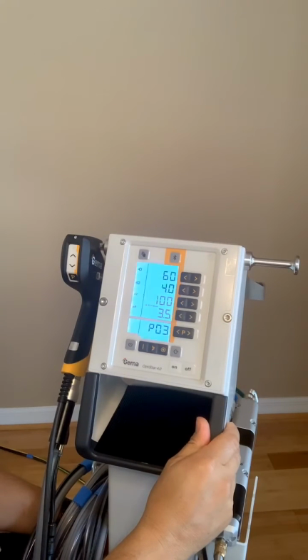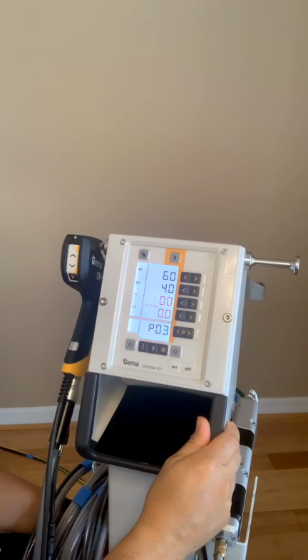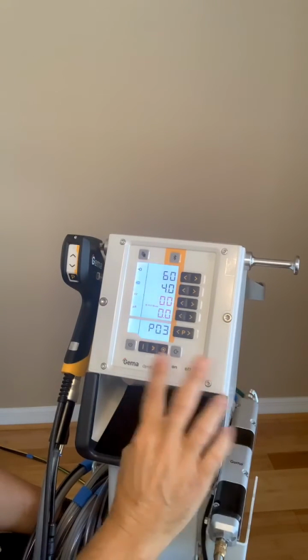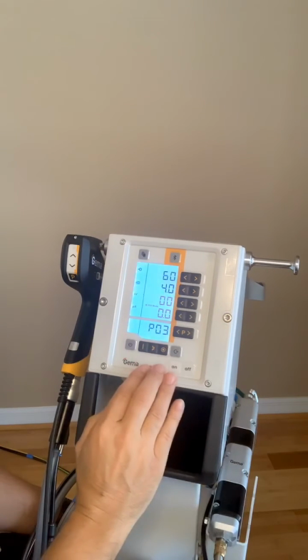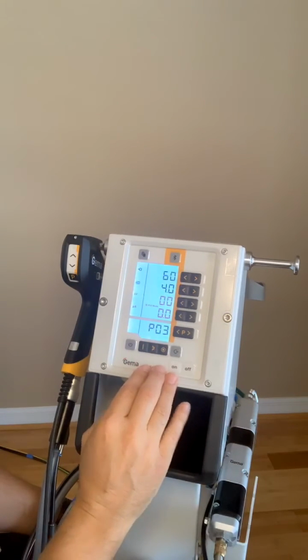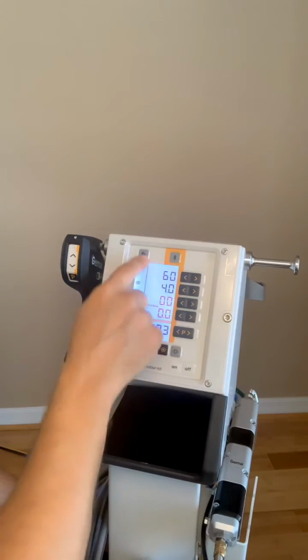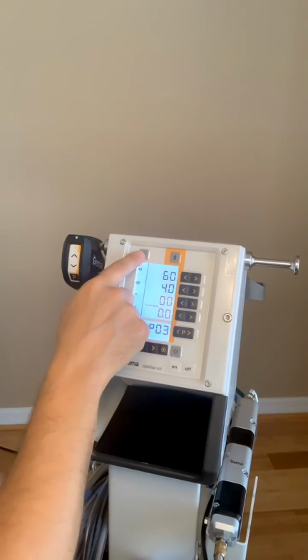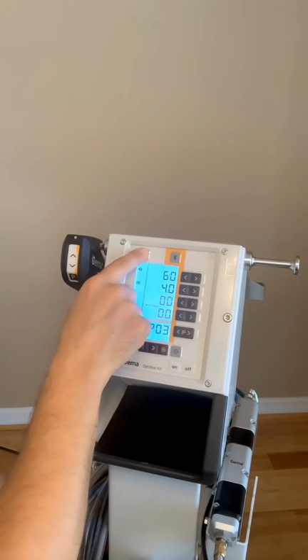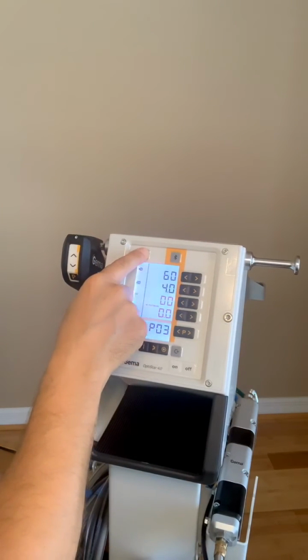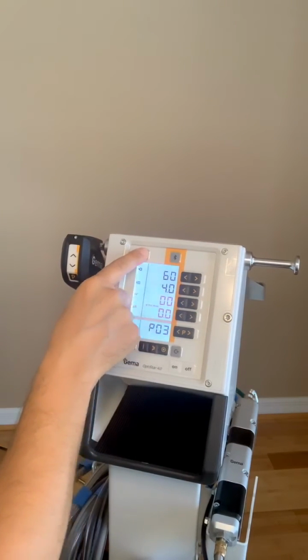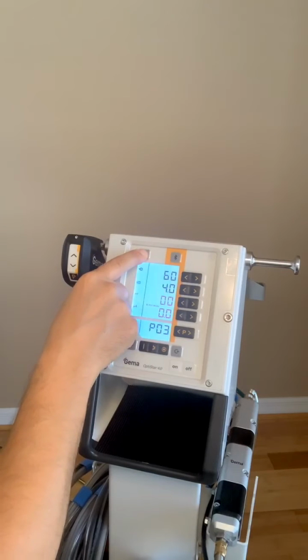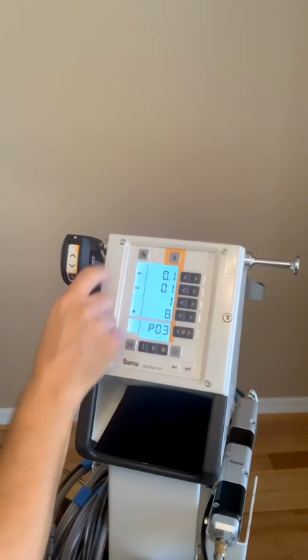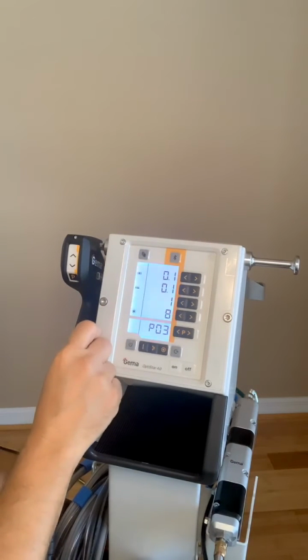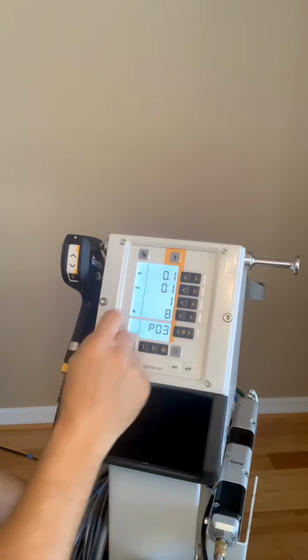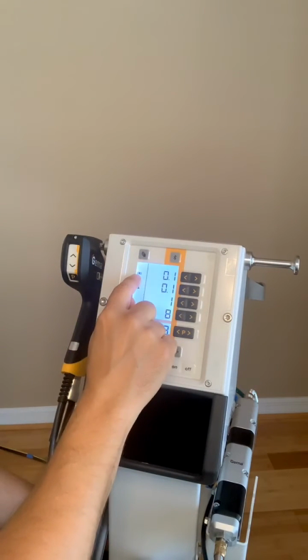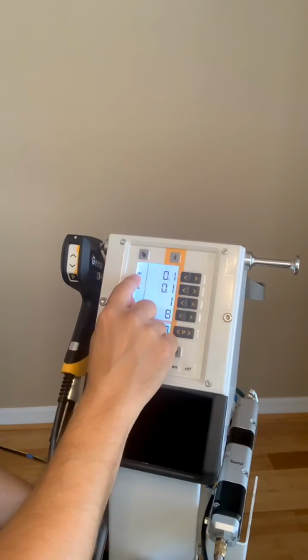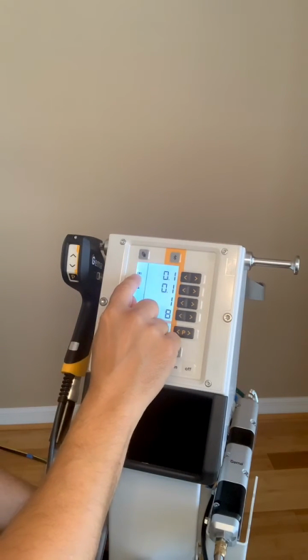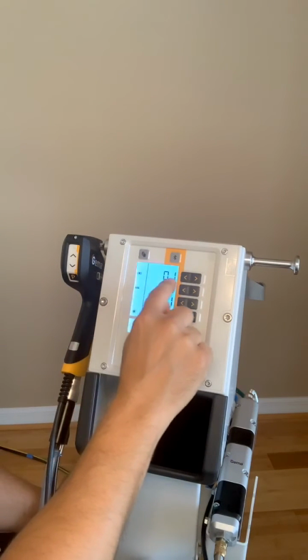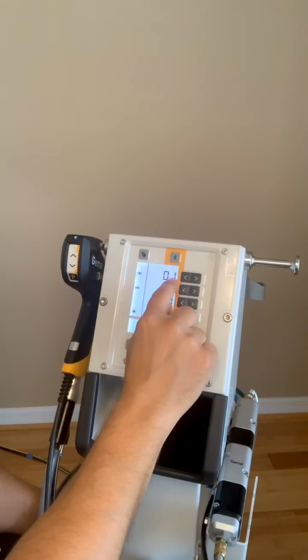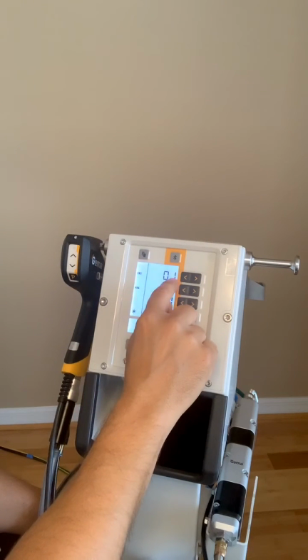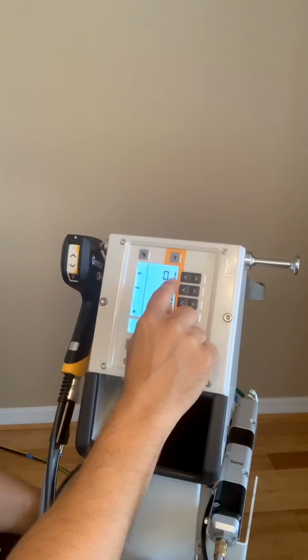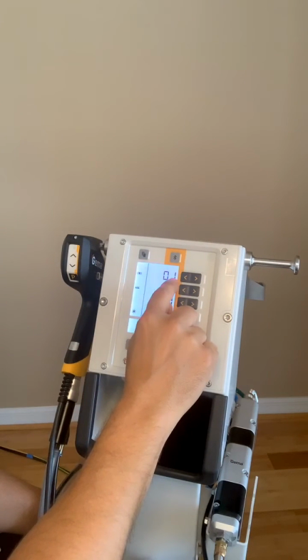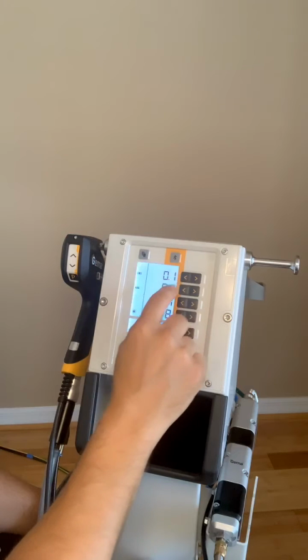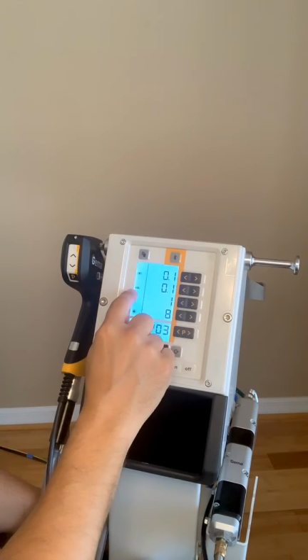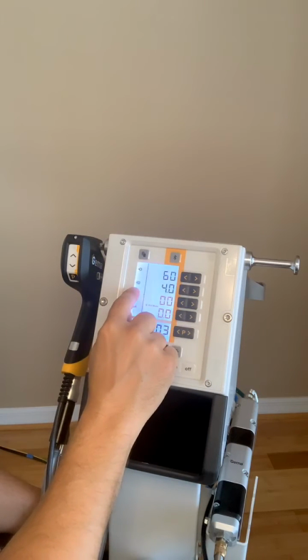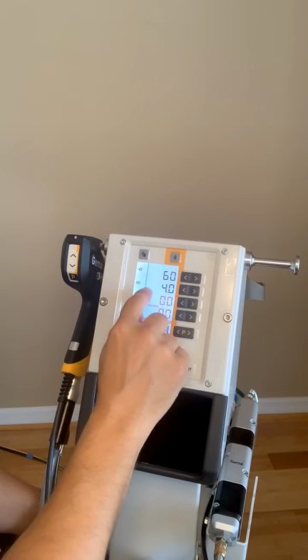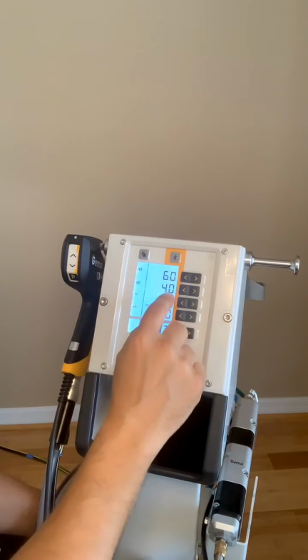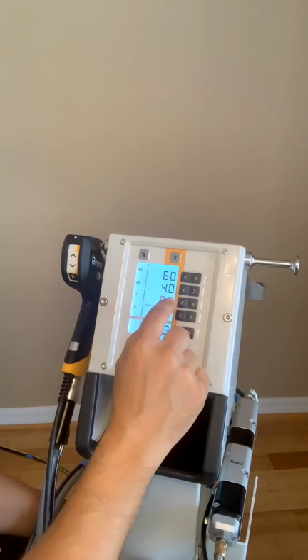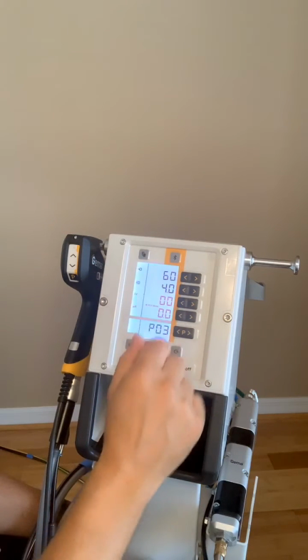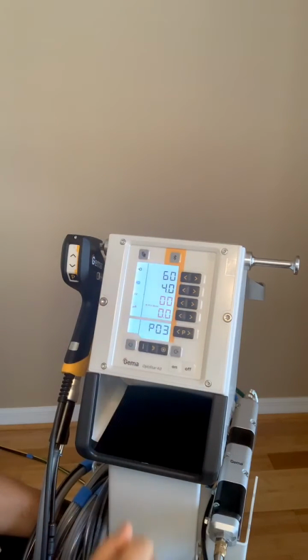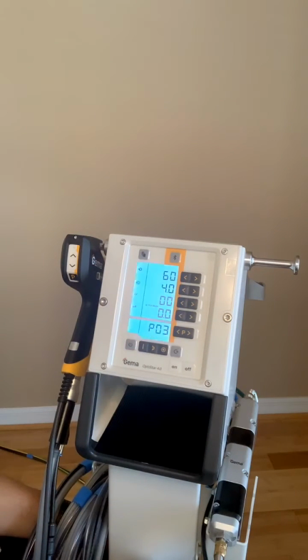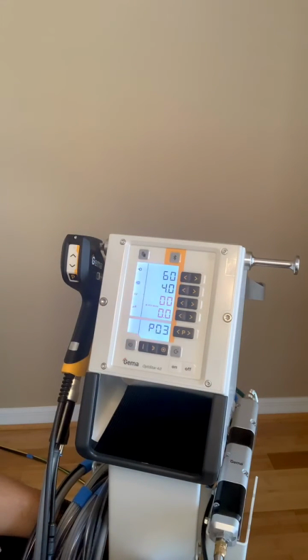And then there's a second page to this — hitting the top left corner. This will allow you to adjust the rinsing air, keep the electrode clean, and it'll also adjust the fluidization on your box feed or your hopper.